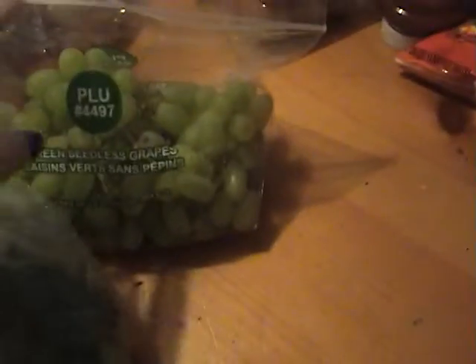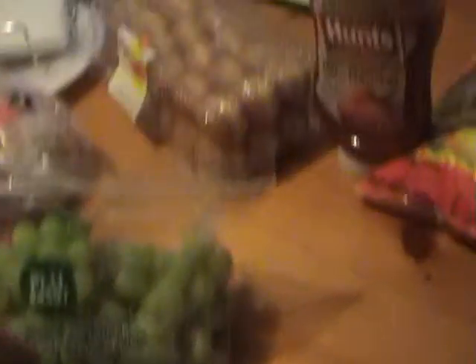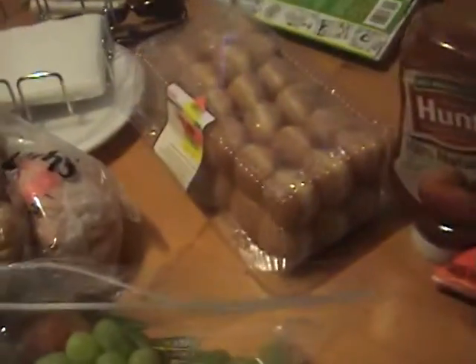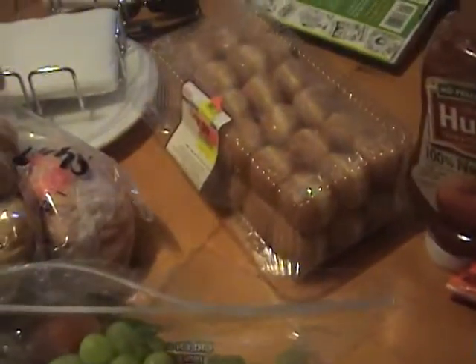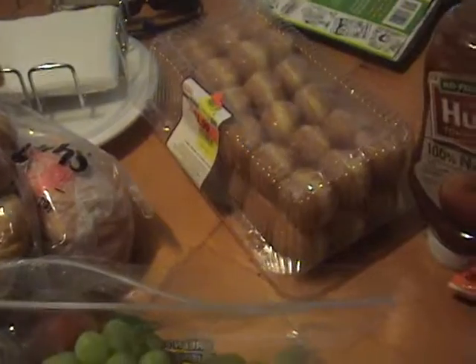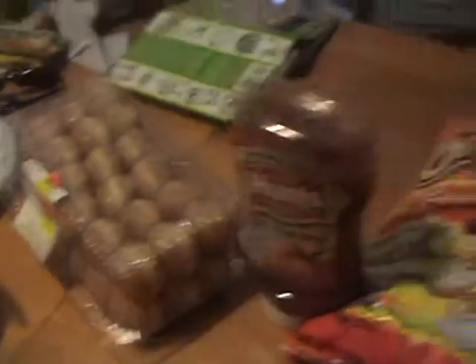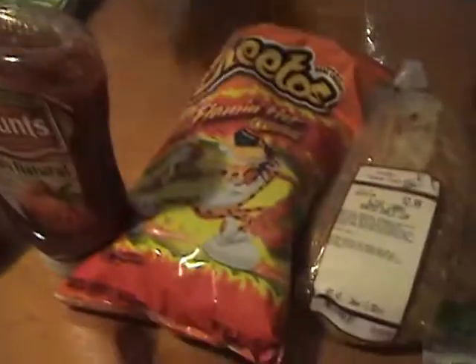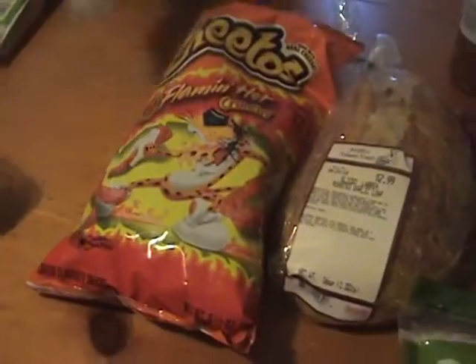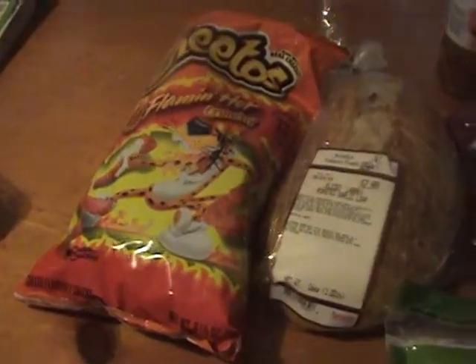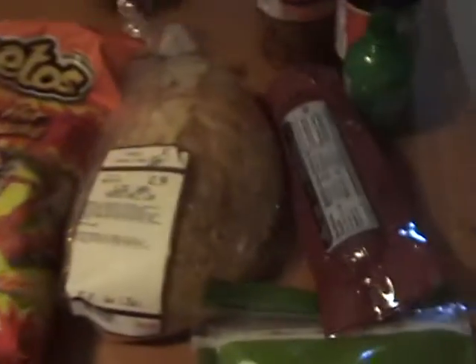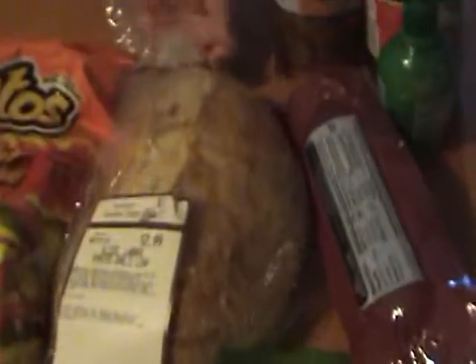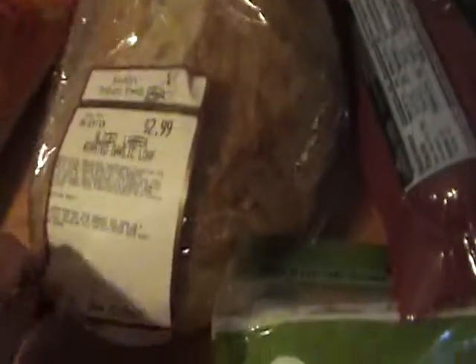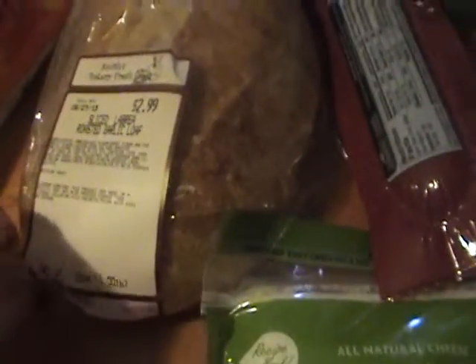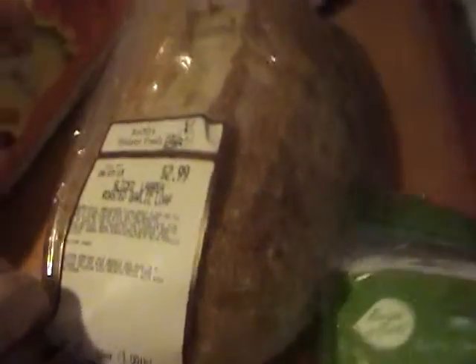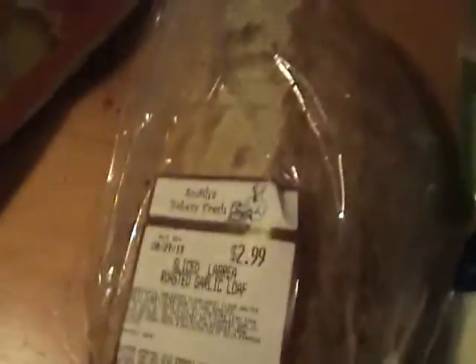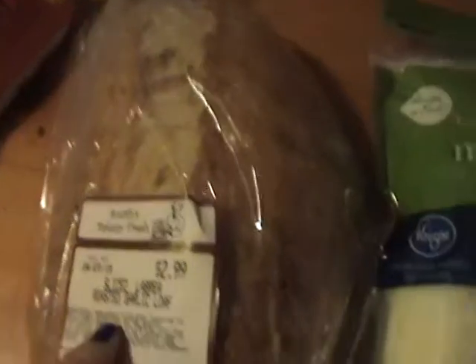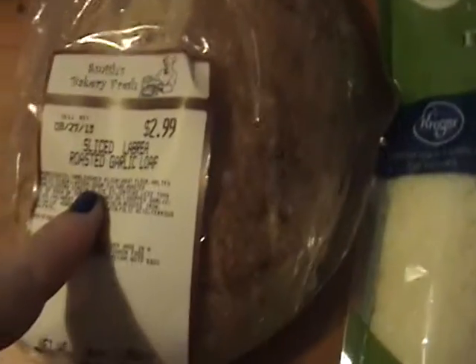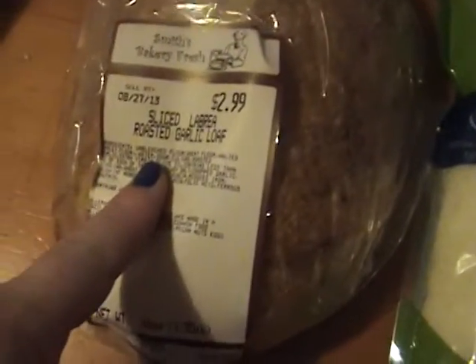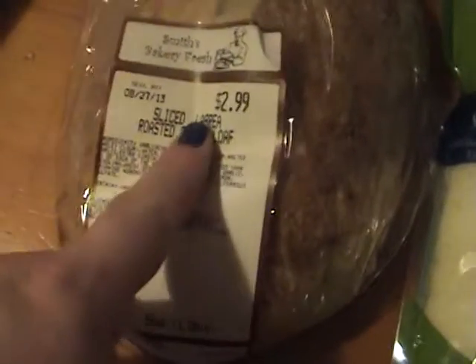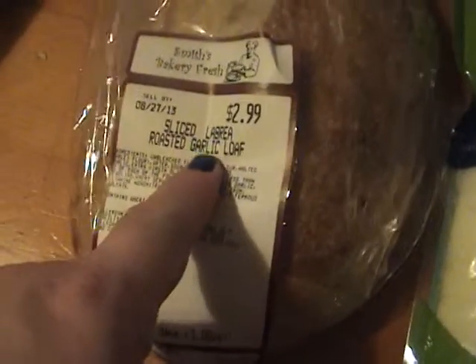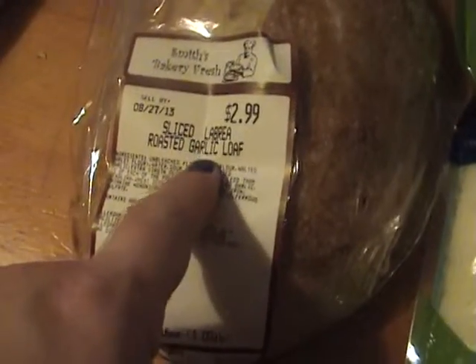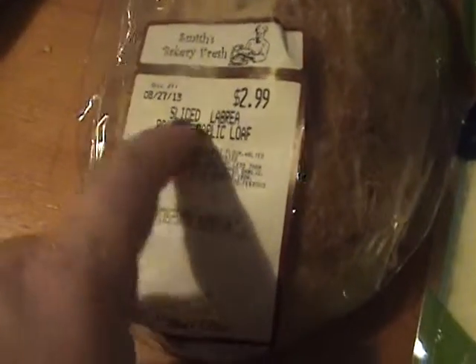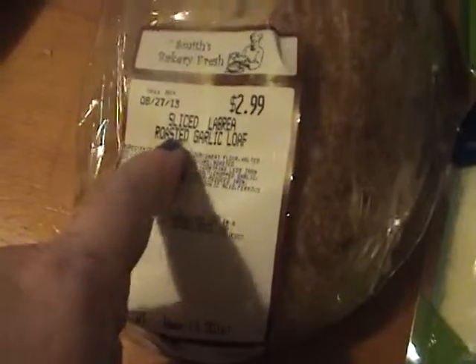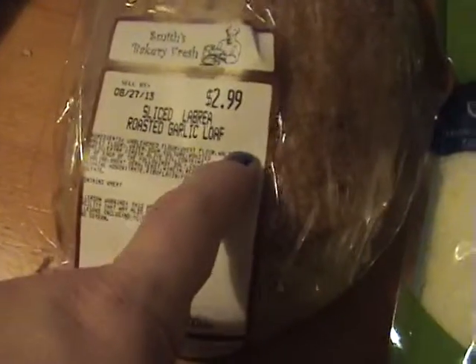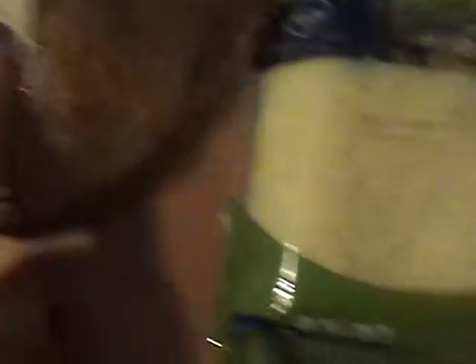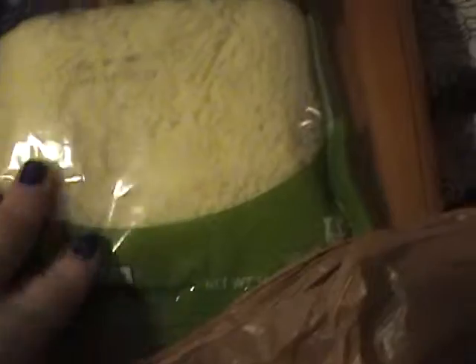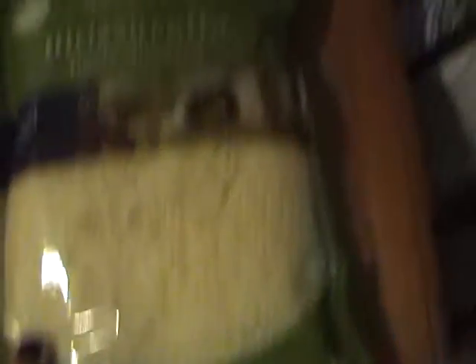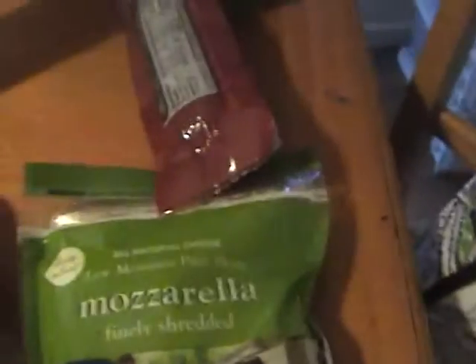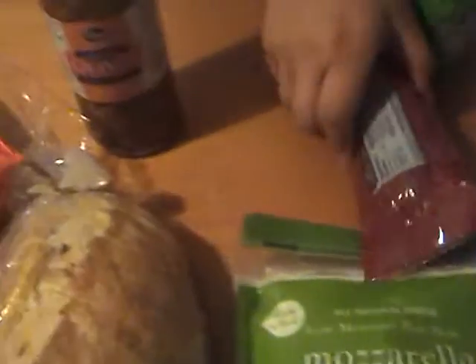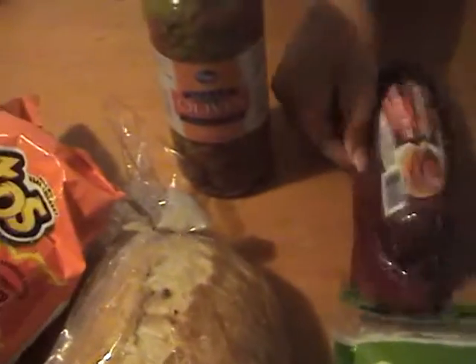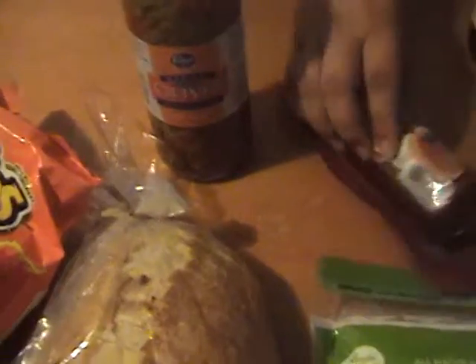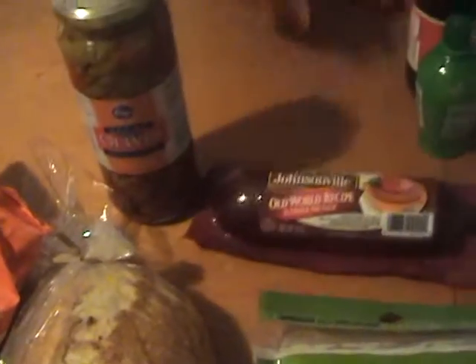Some bread for lunches. Grapes. Donuts for quick breakfast. Chips. Best bread Smith's or Kroger's has or bakes — it's sliced bread with garlic in it. Cheese.